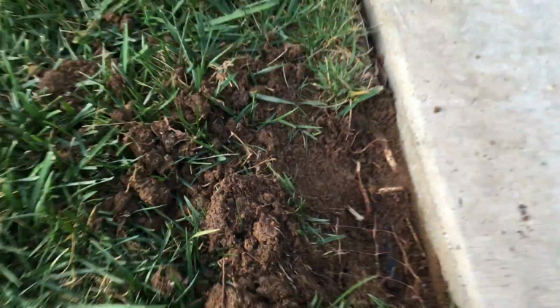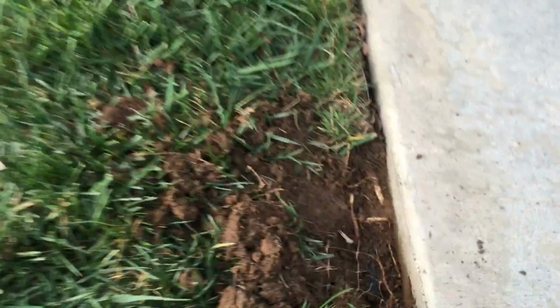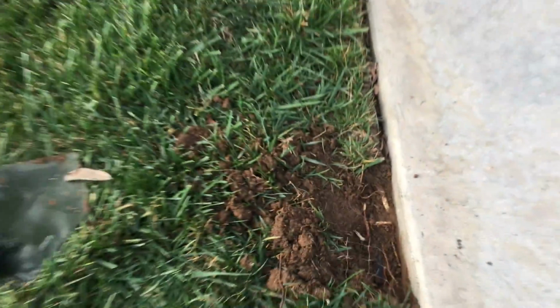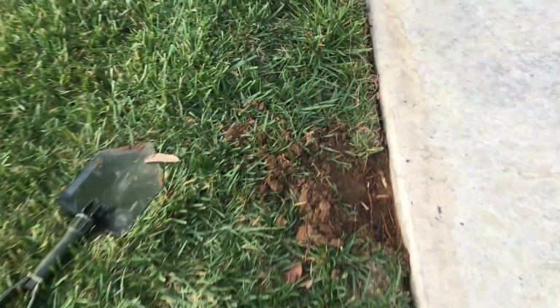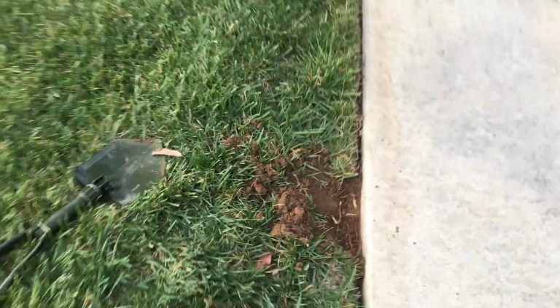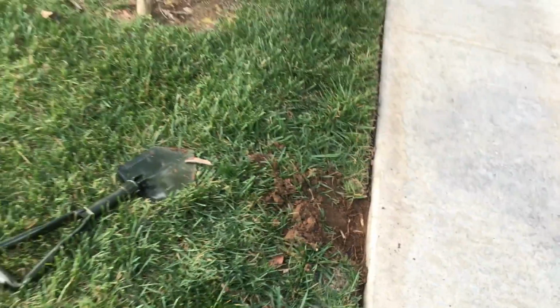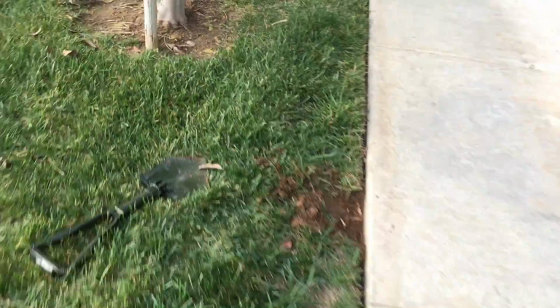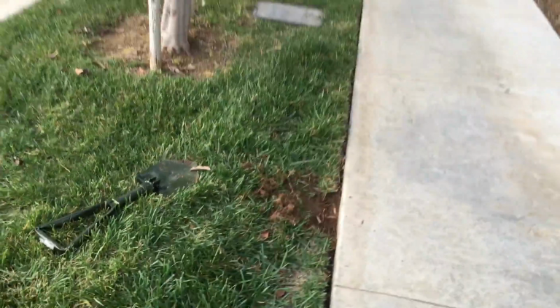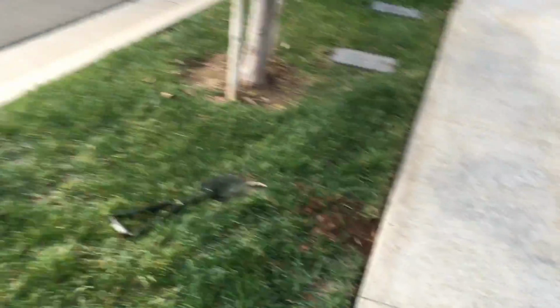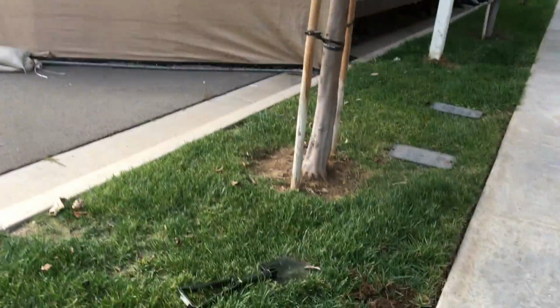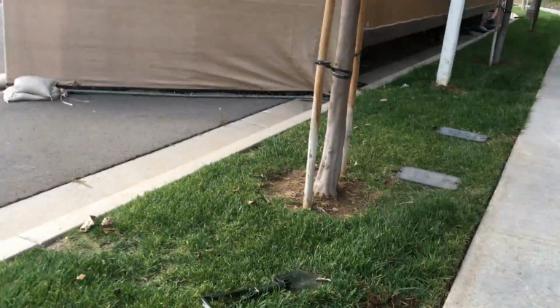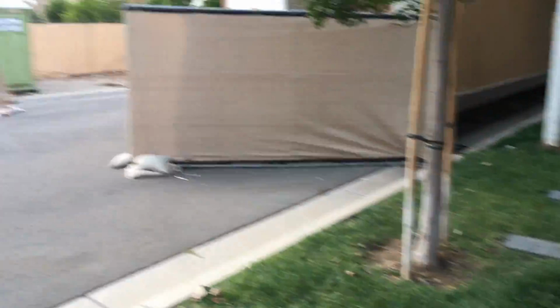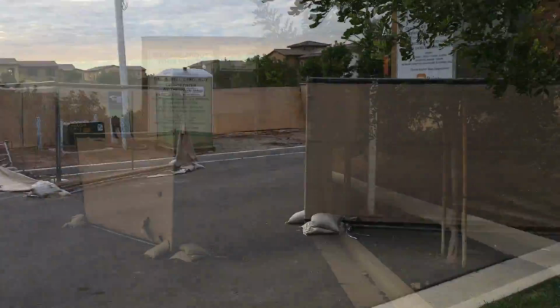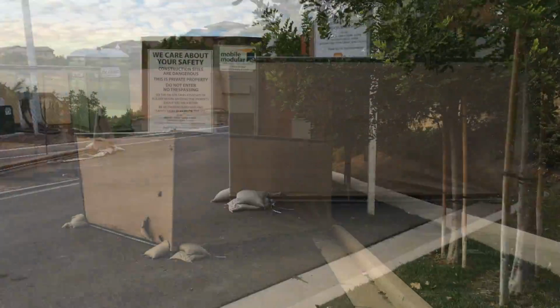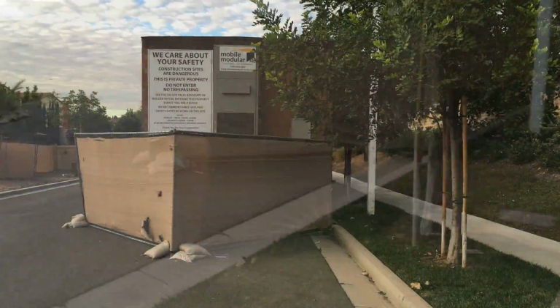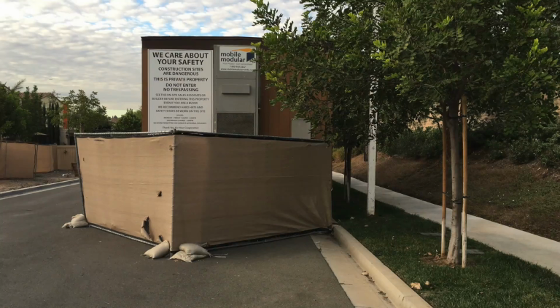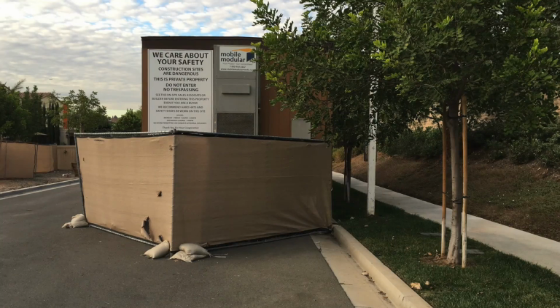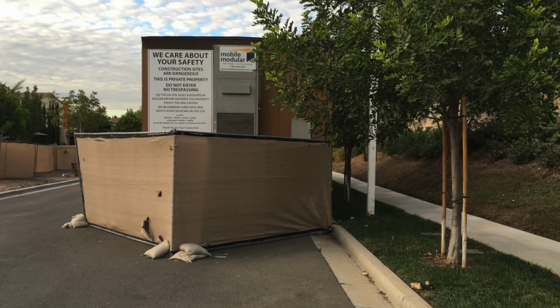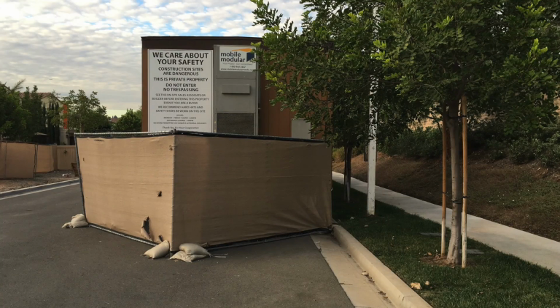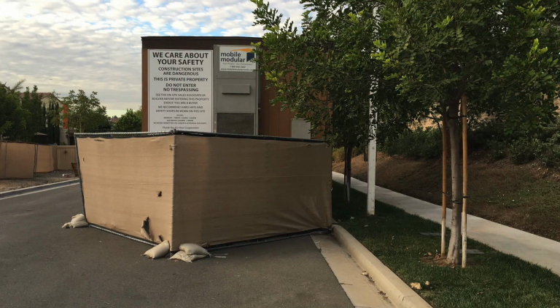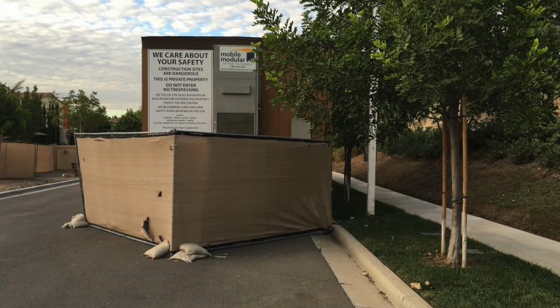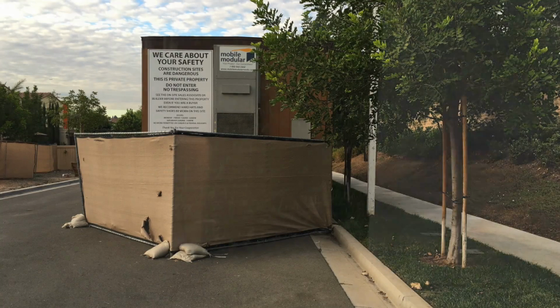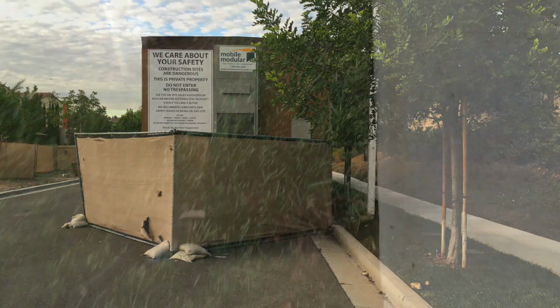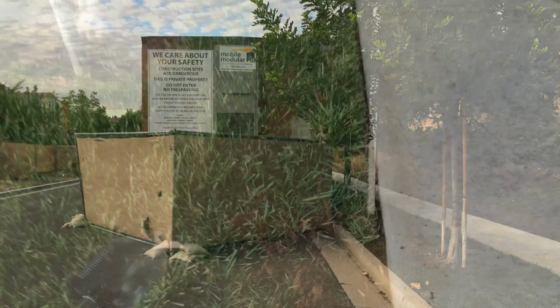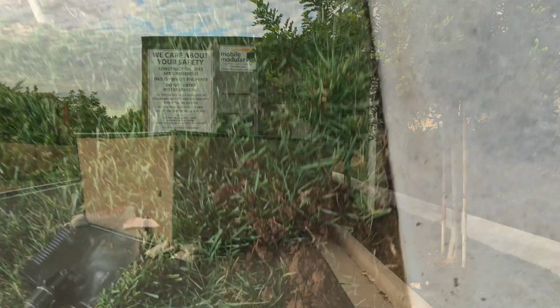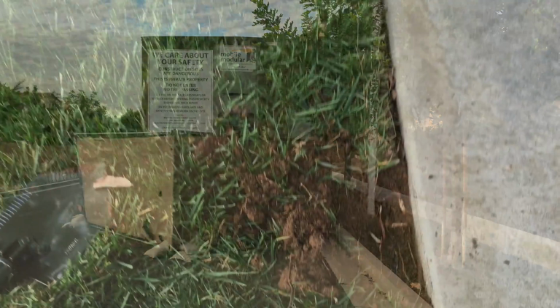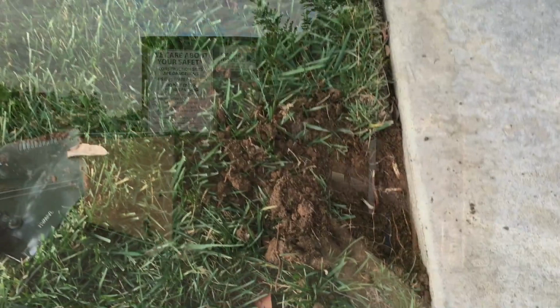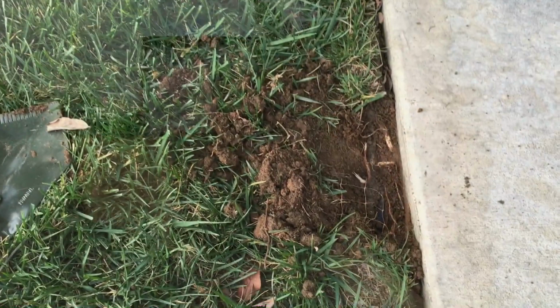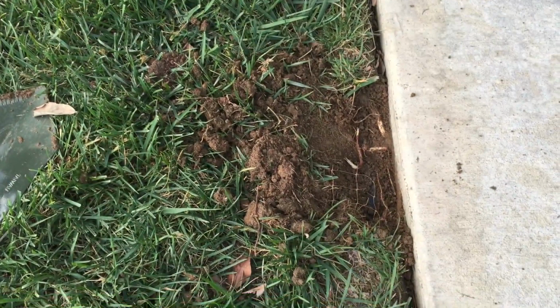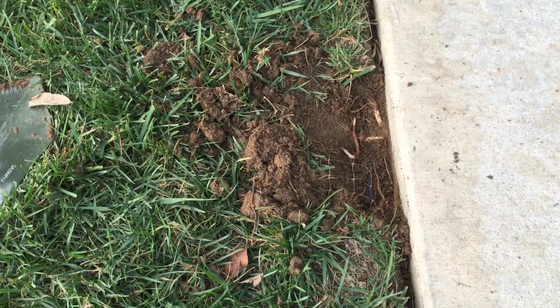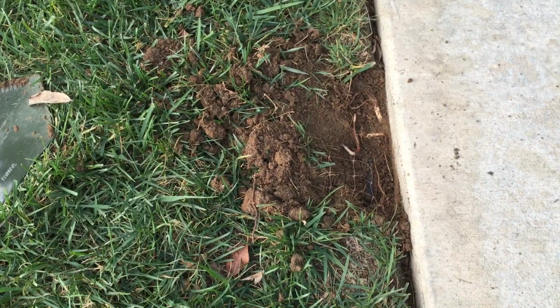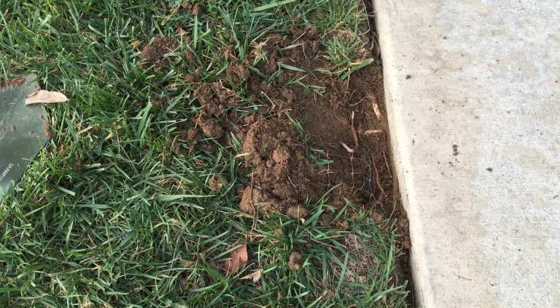This is right over here in Irvine, in the new model area by the construction trailer. We selected it just to give it a view — it's probably been in the ground for over a year.